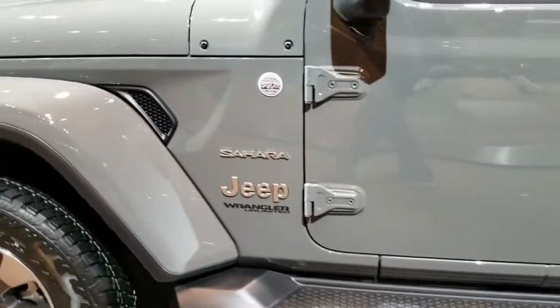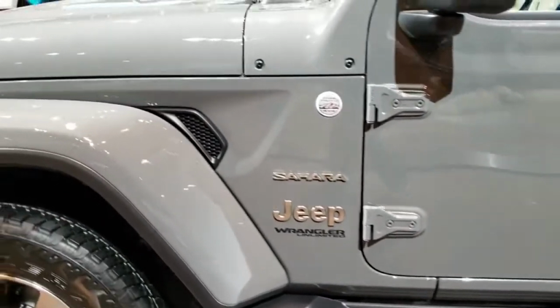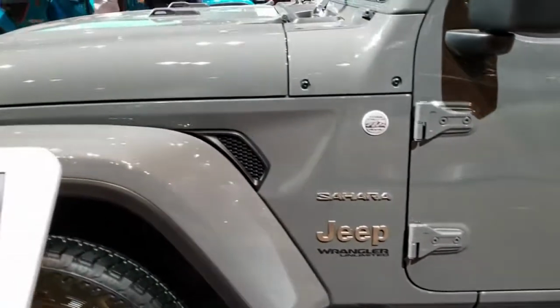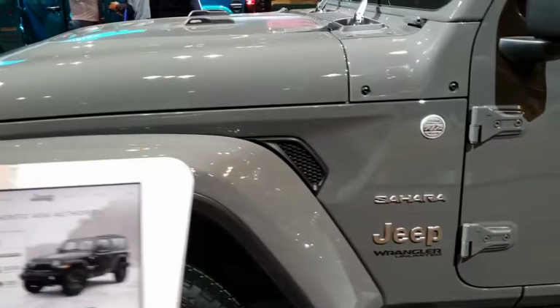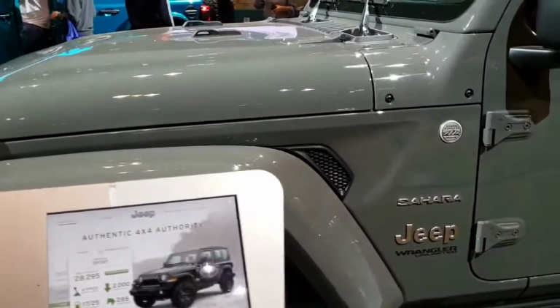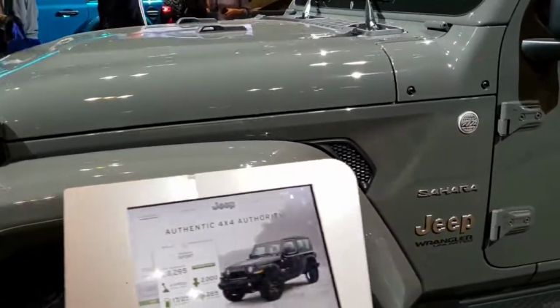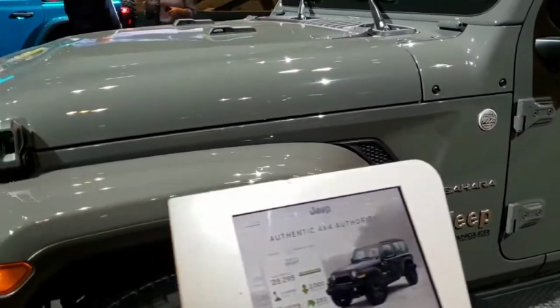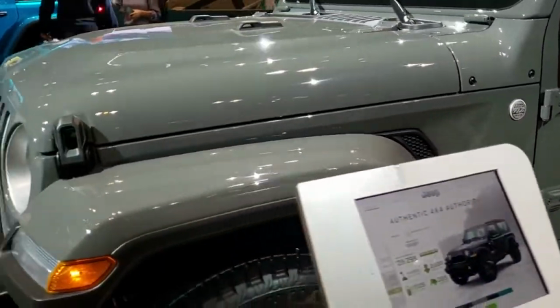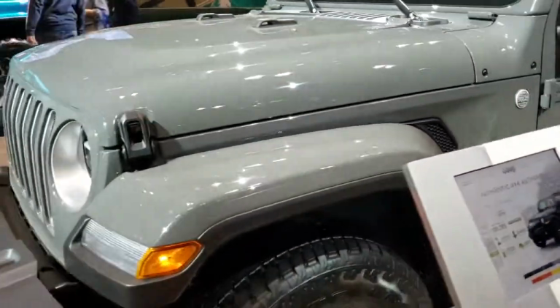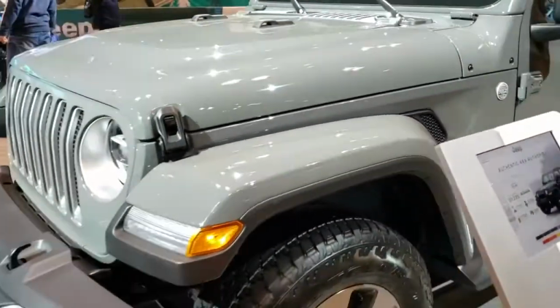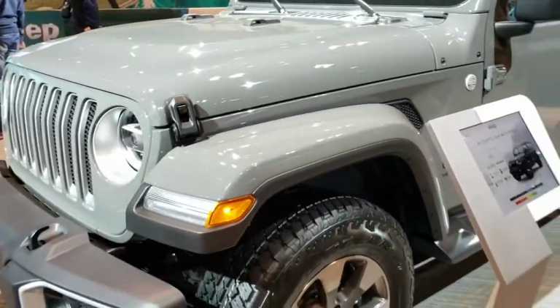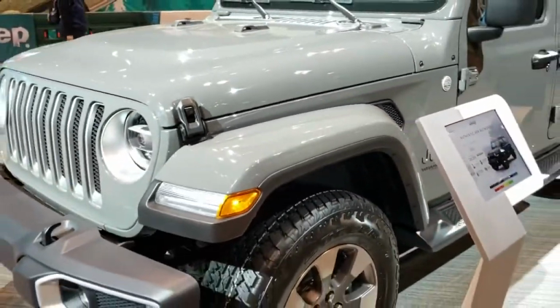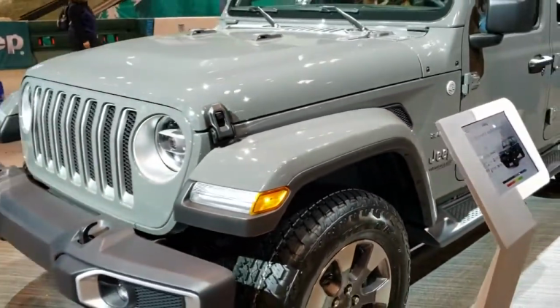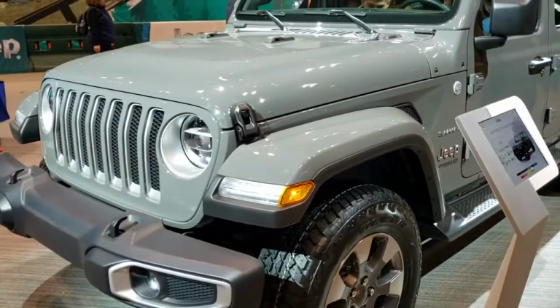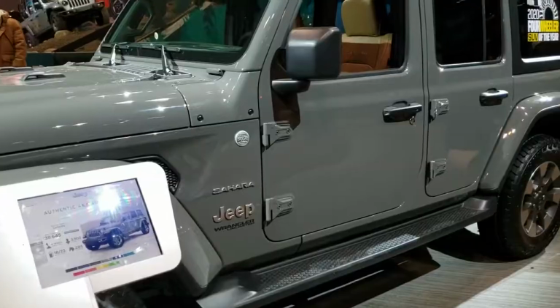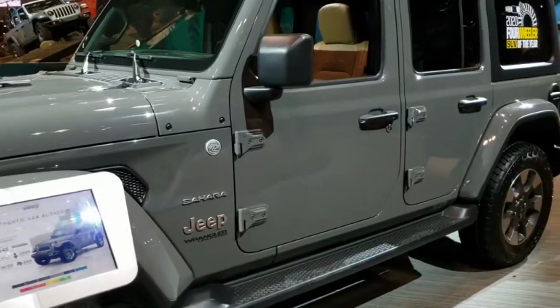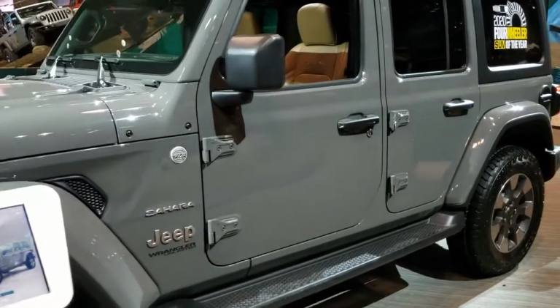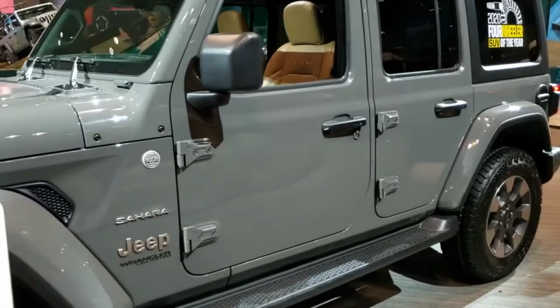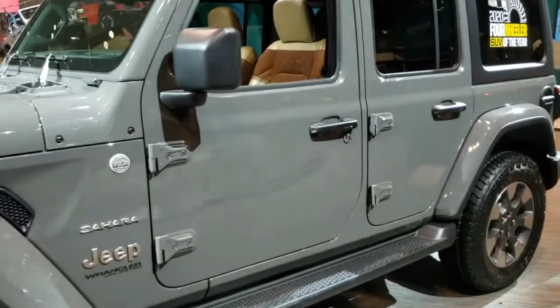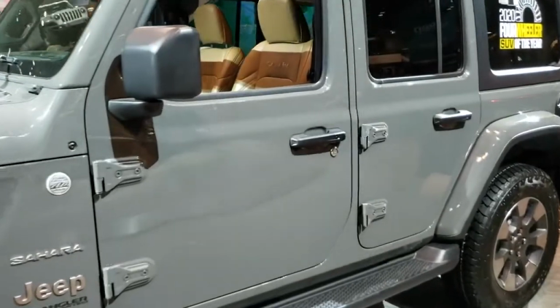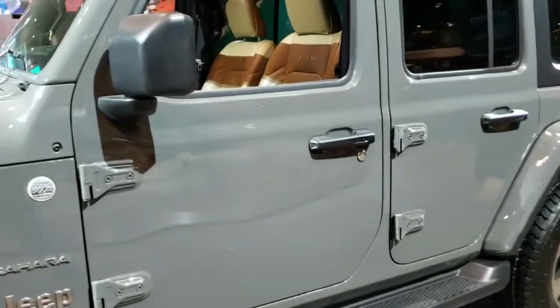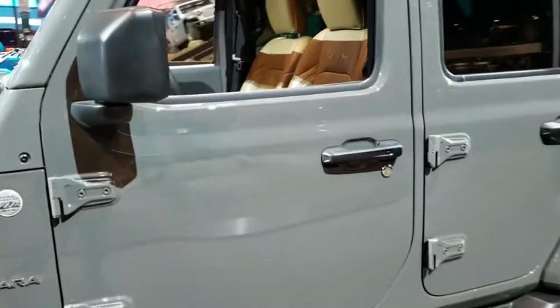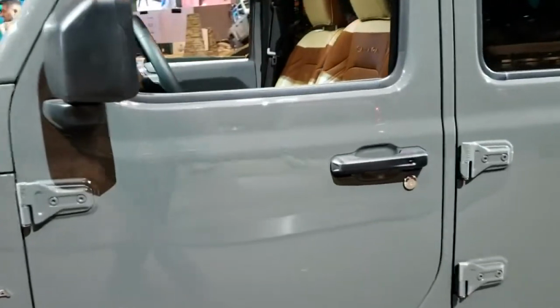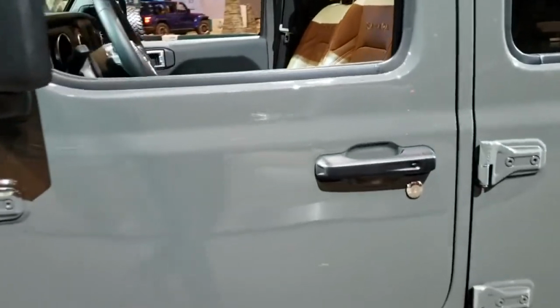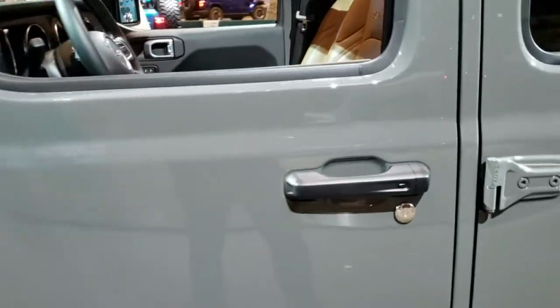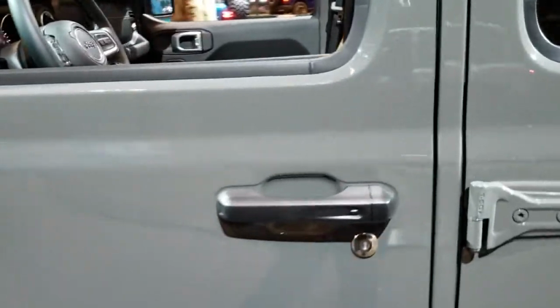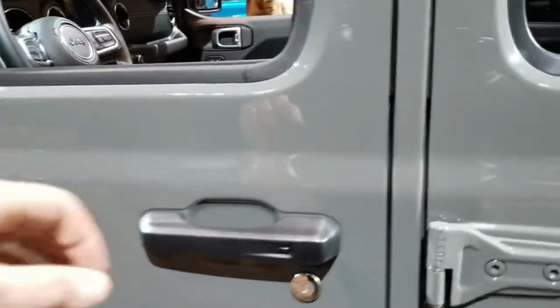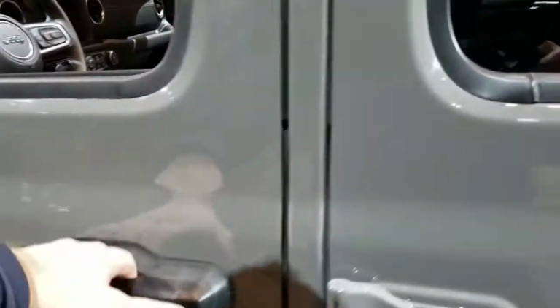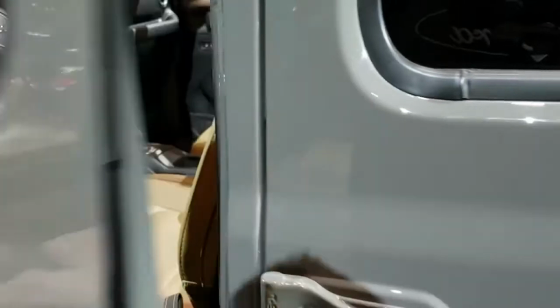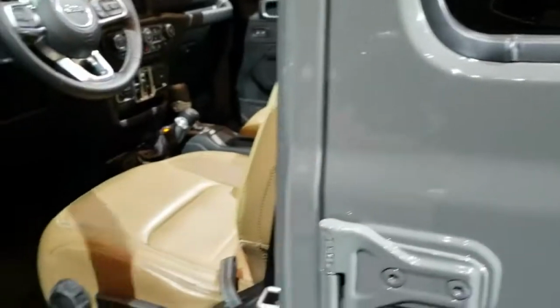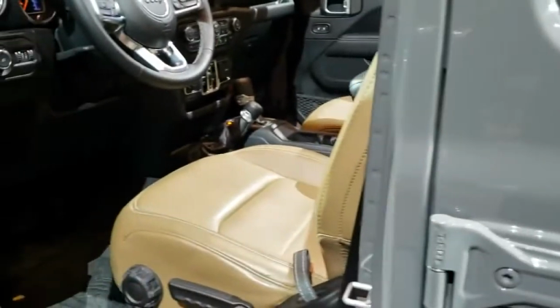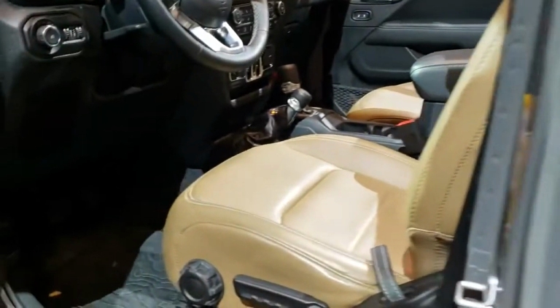I'm just going to wait my turn to get into the interior. So I'm going to pause the video, and then we're going to jump inside as soon as it frees up. All right, we're going to check out inside this North Edition Sahara here and see what it's all about.